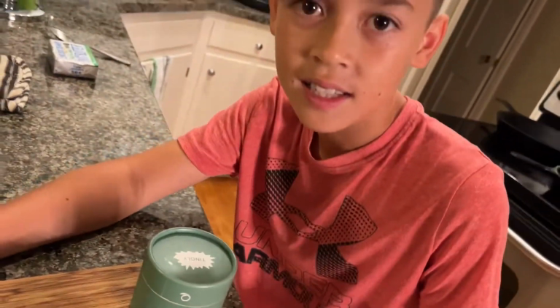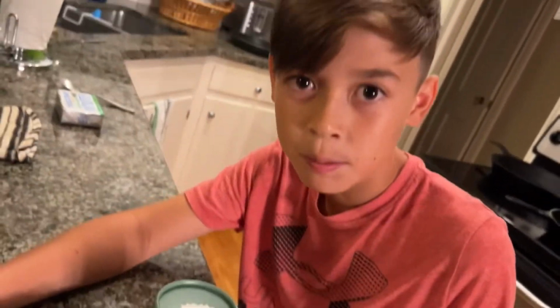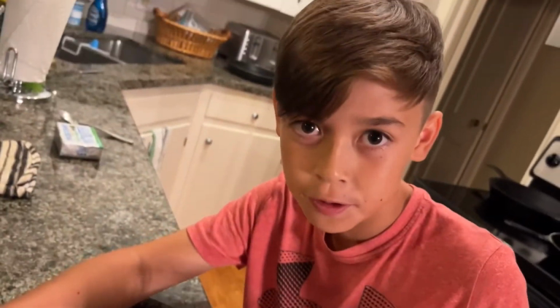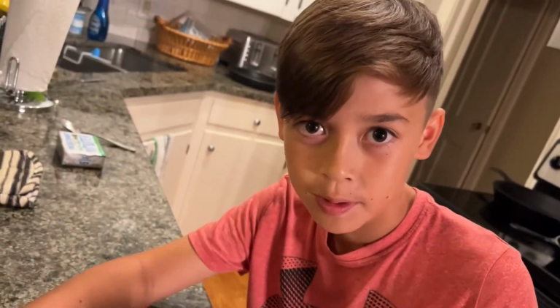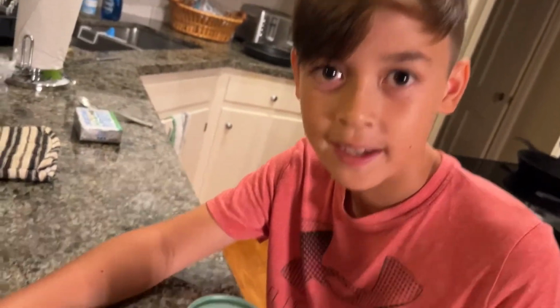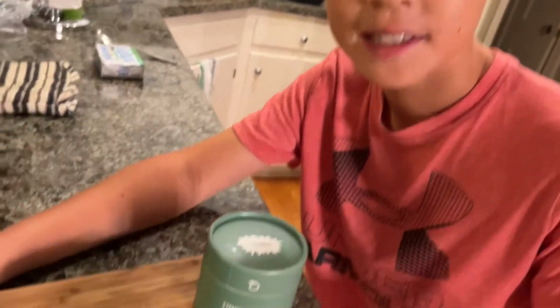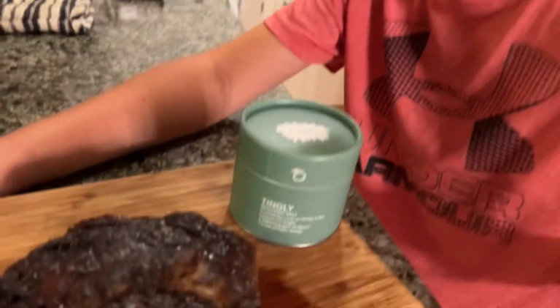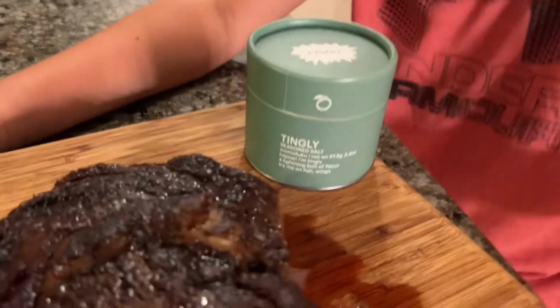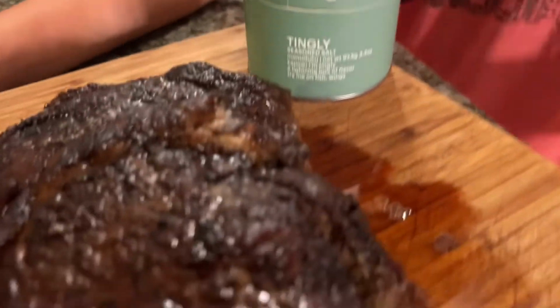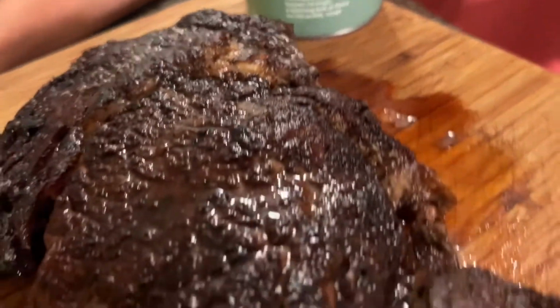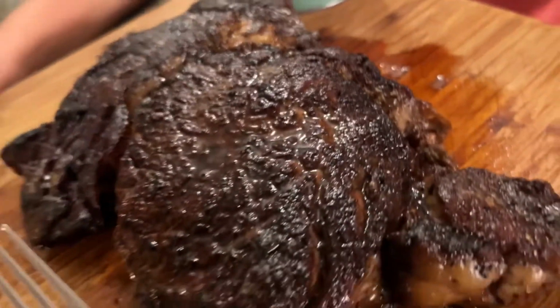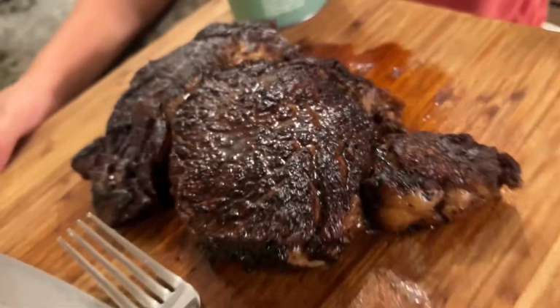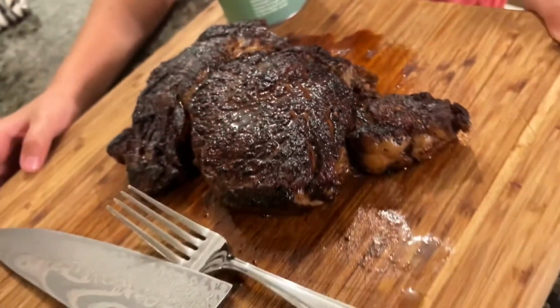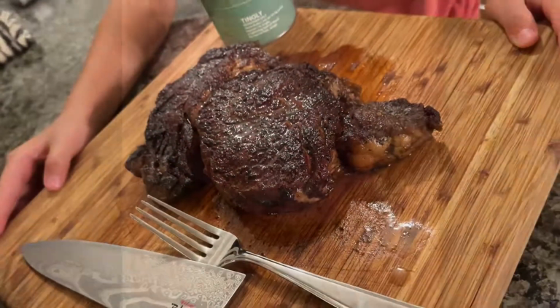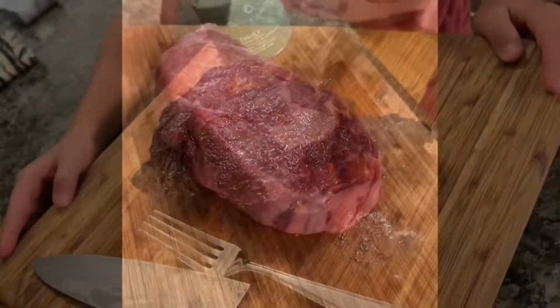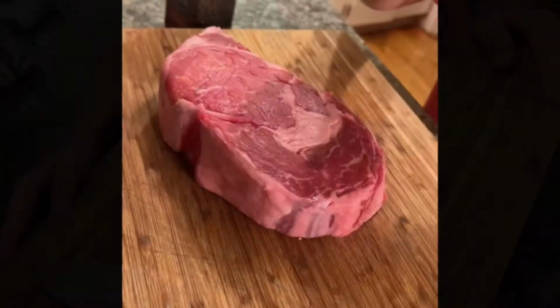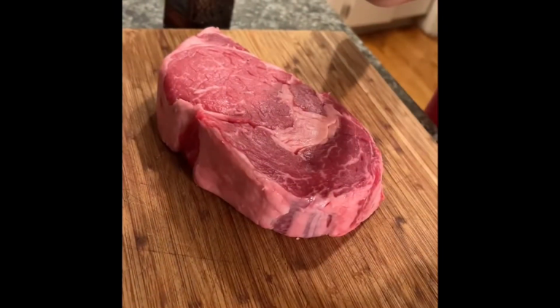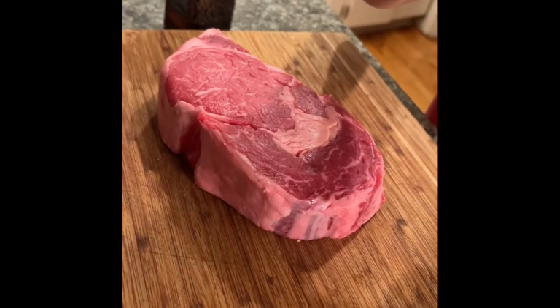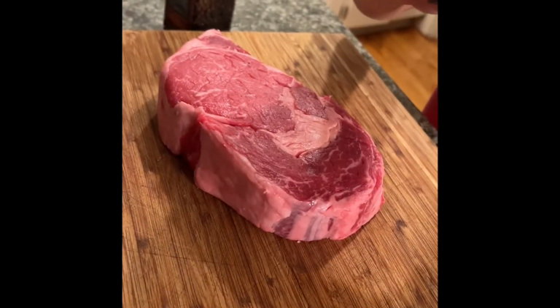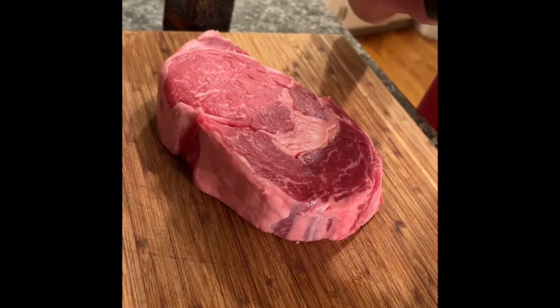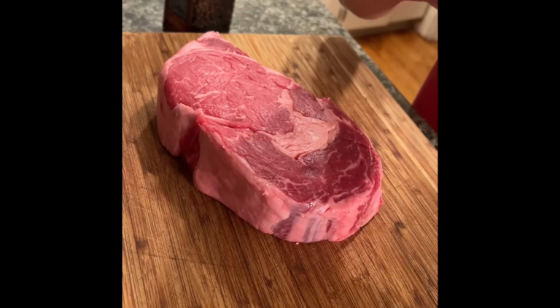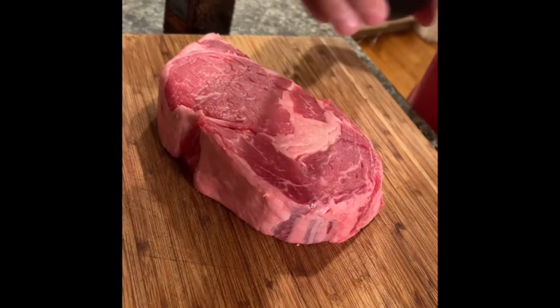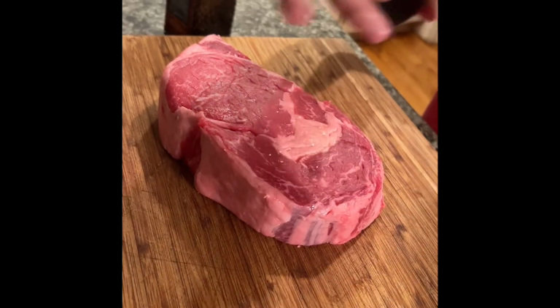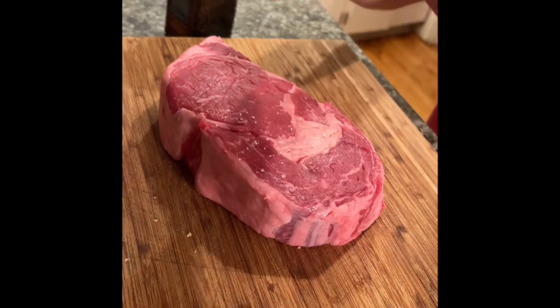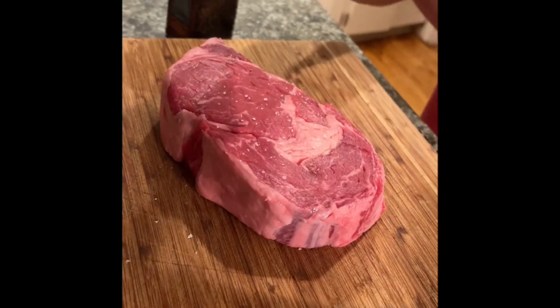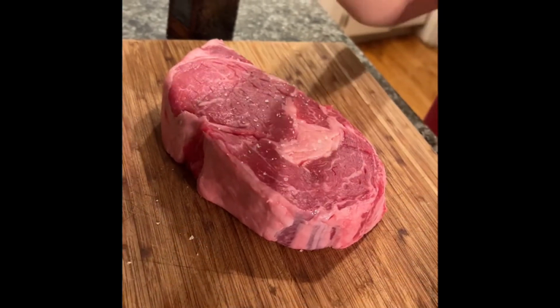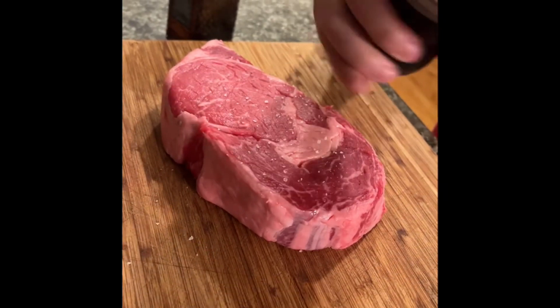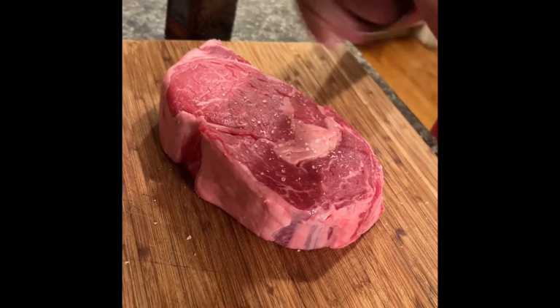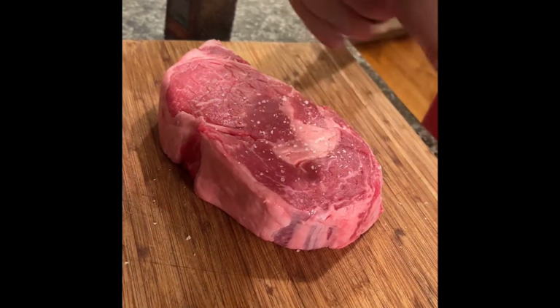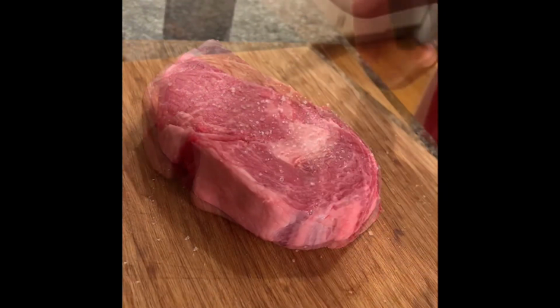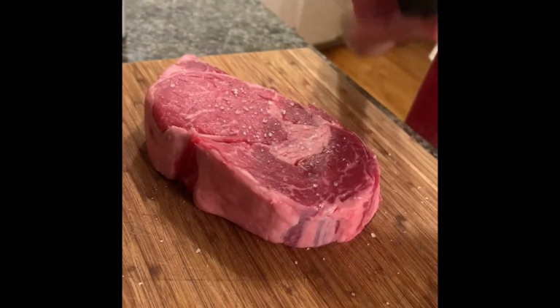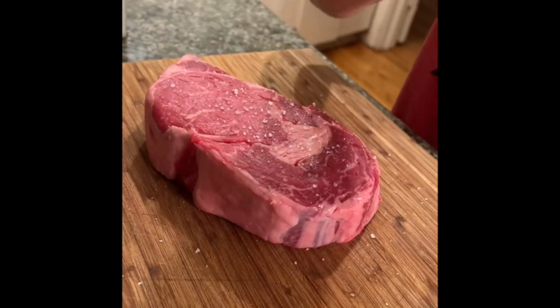Let's Momofuku a ribeye. Now, season your steak with some salt and some pepper.